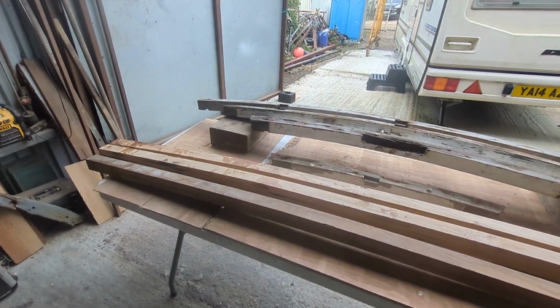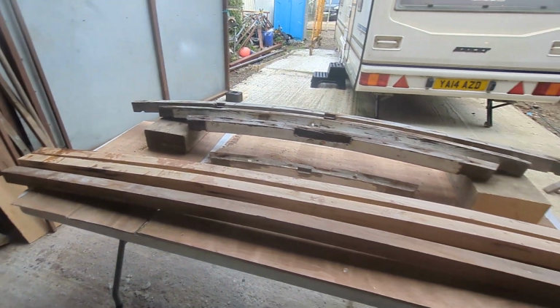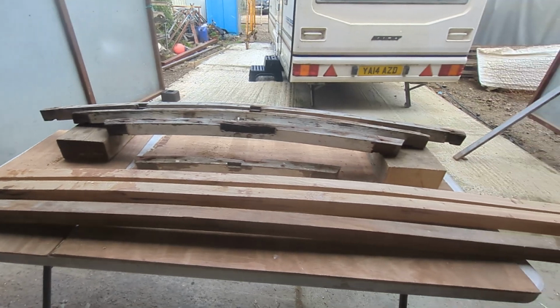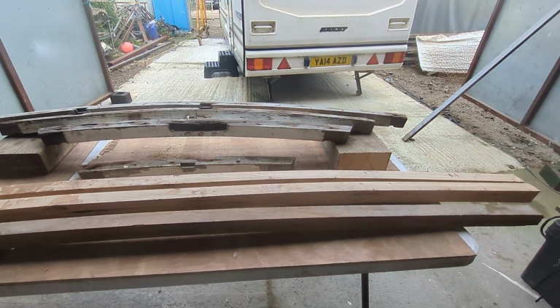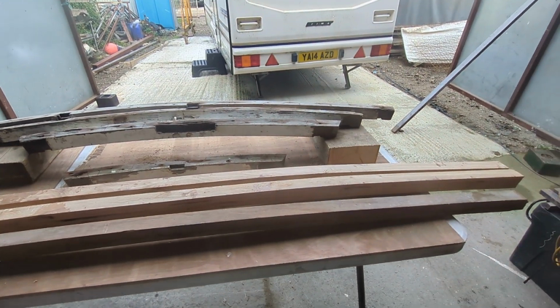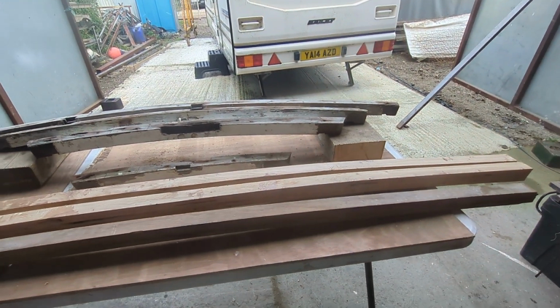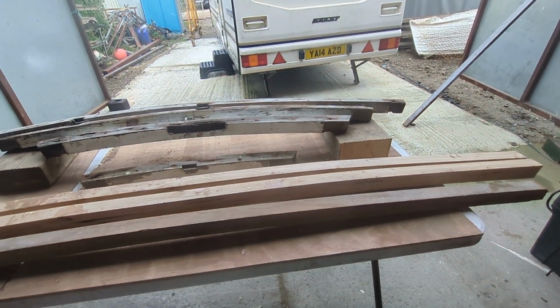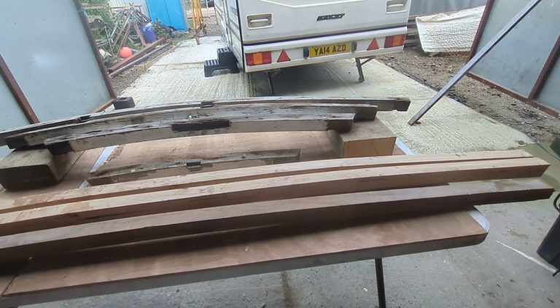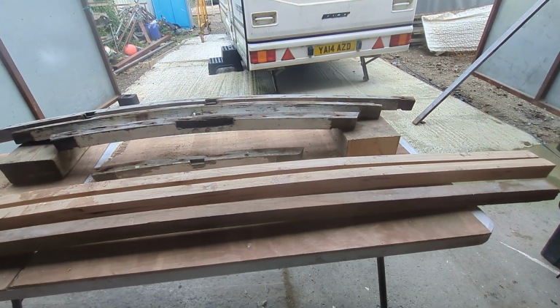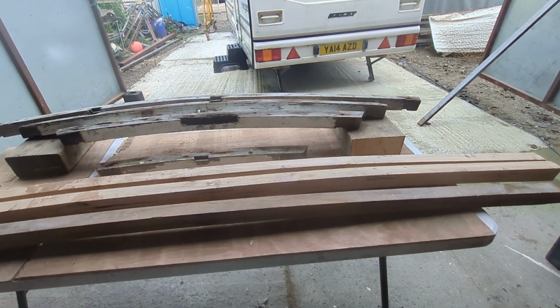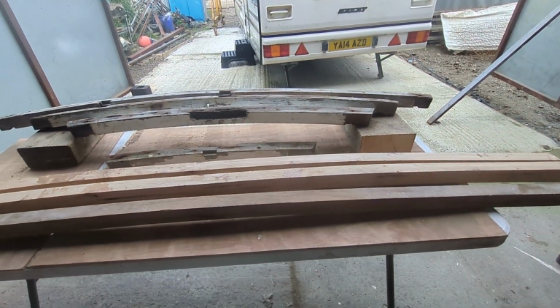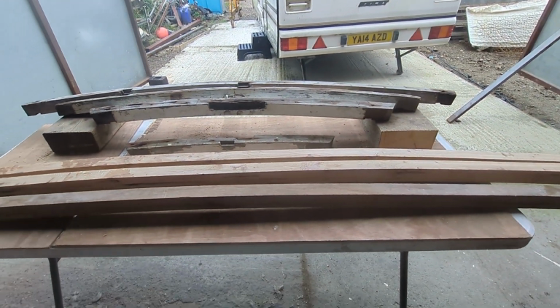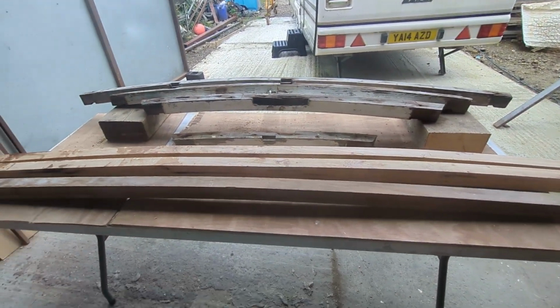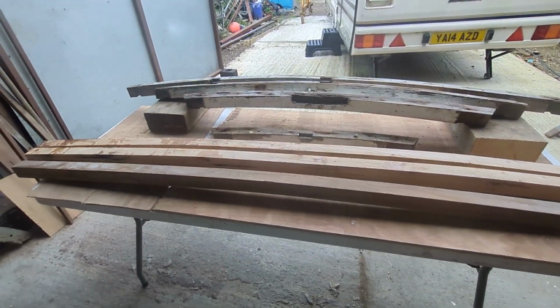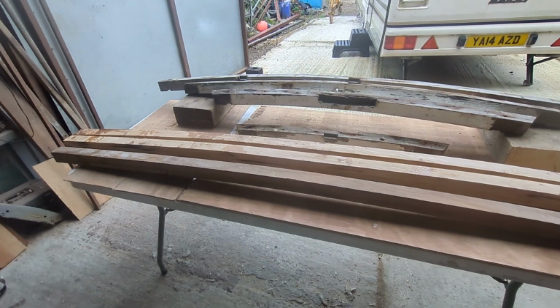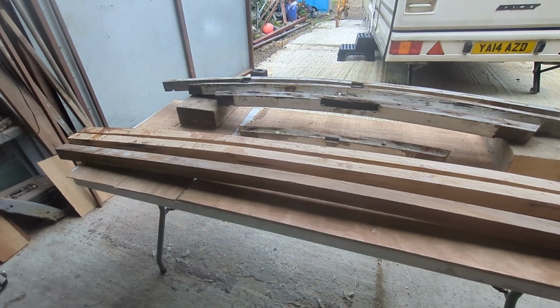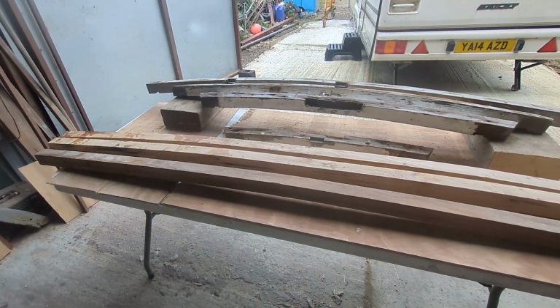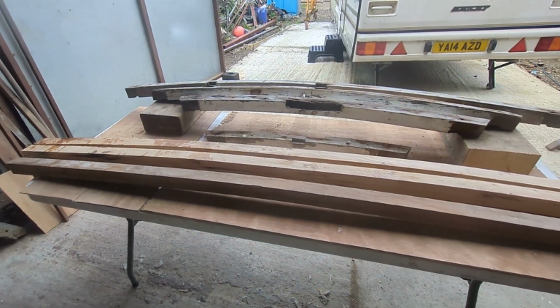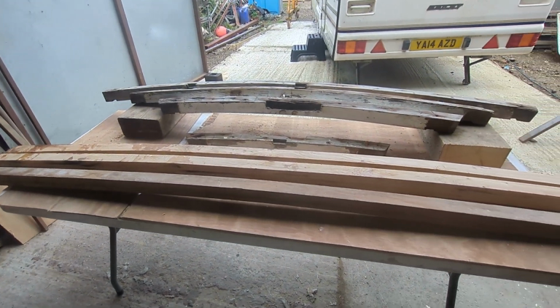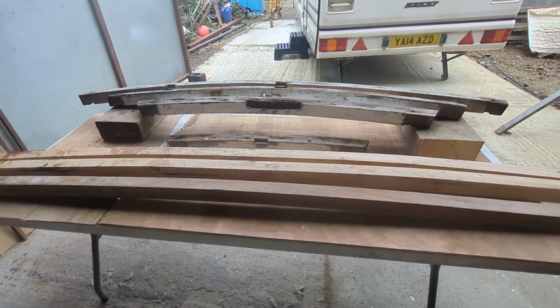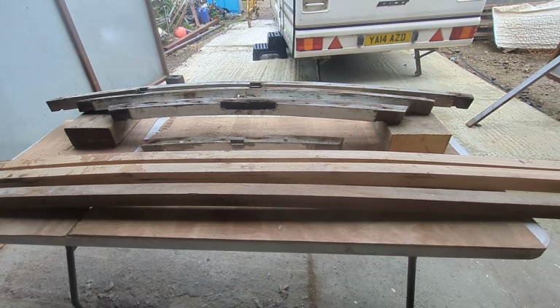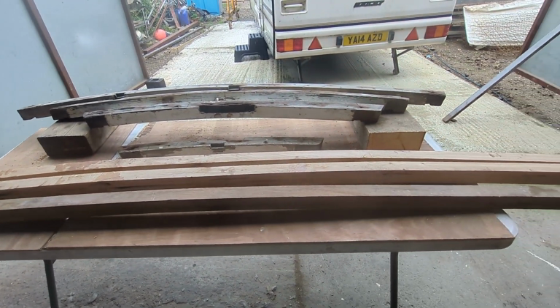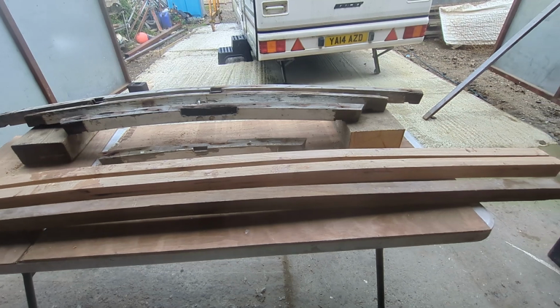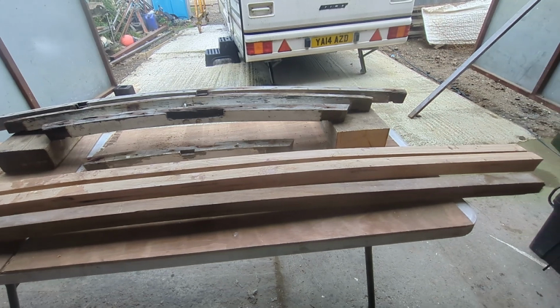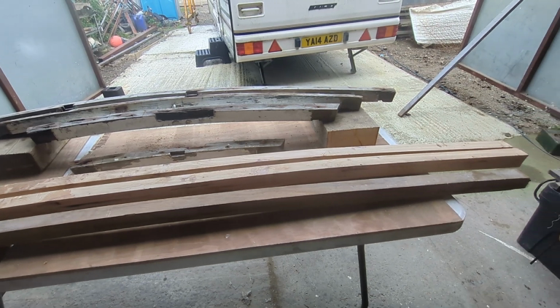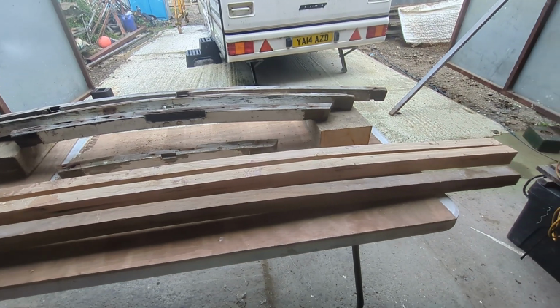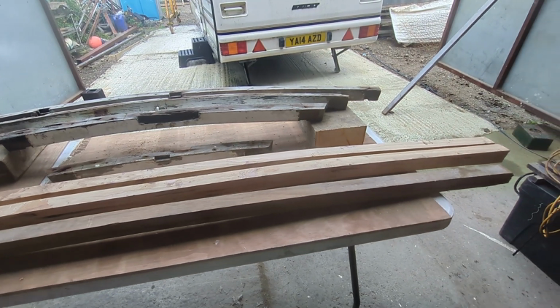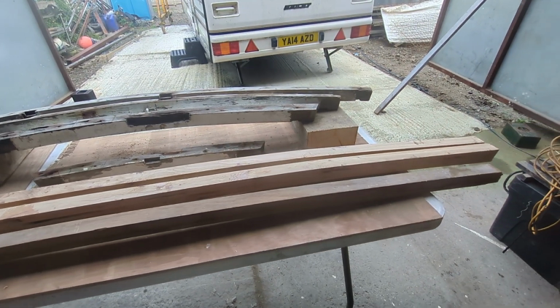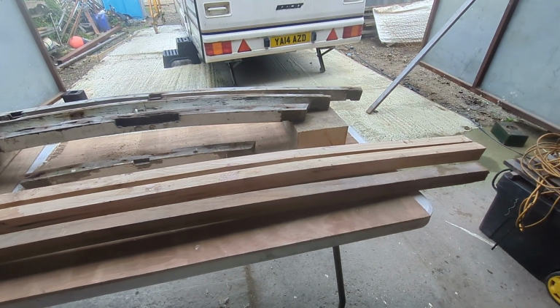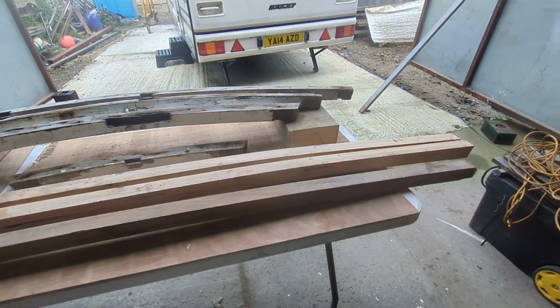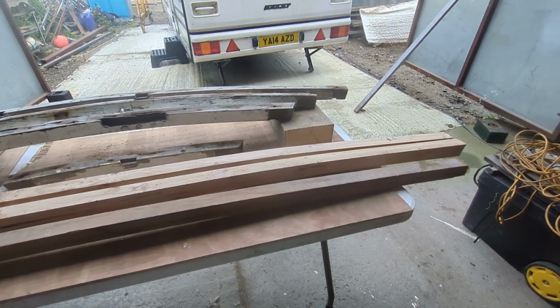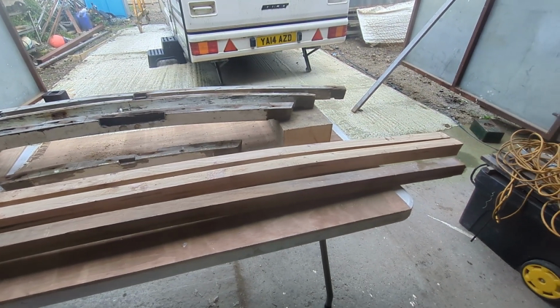Also a third deck beam for the aft deck as well, but with a slightly different camber, because at the back of the boat there's a slight difference — and so that's what's there on the boat.